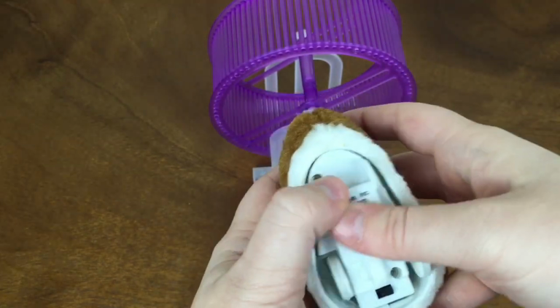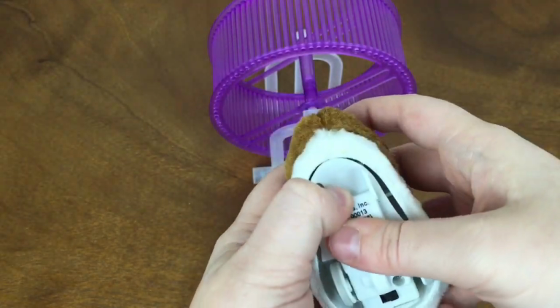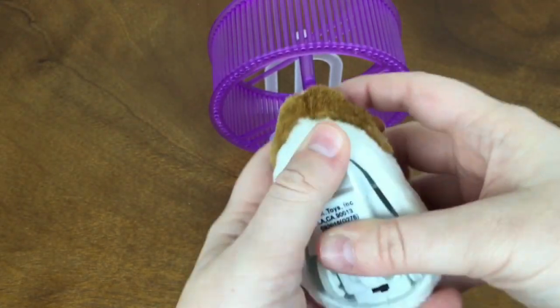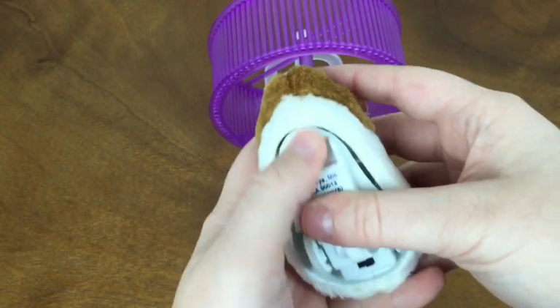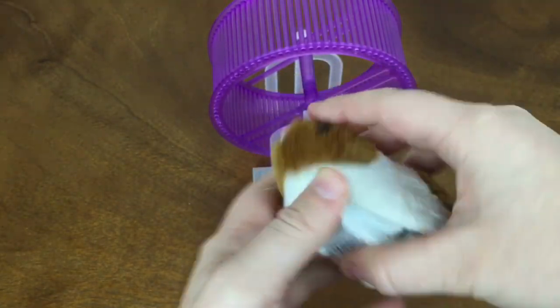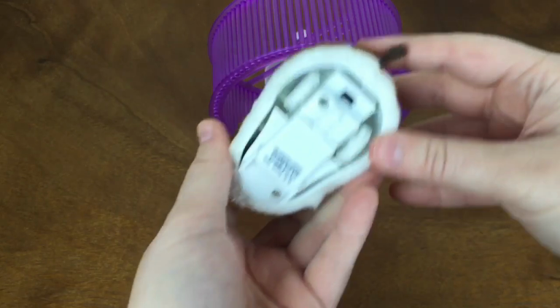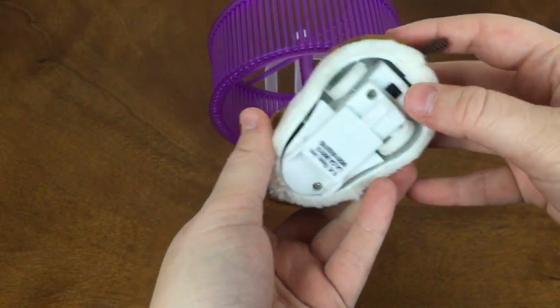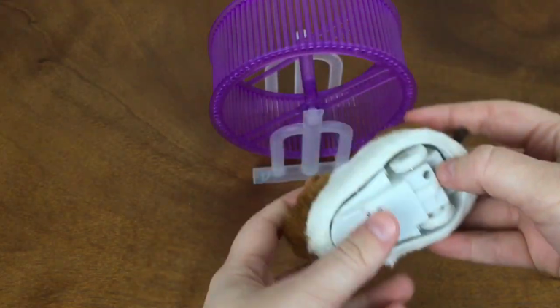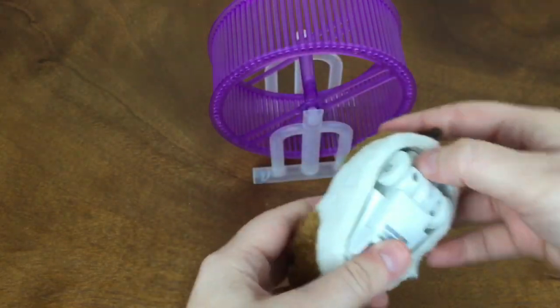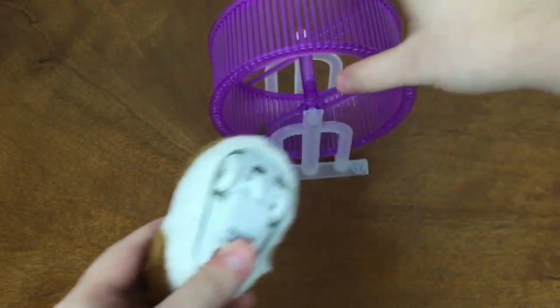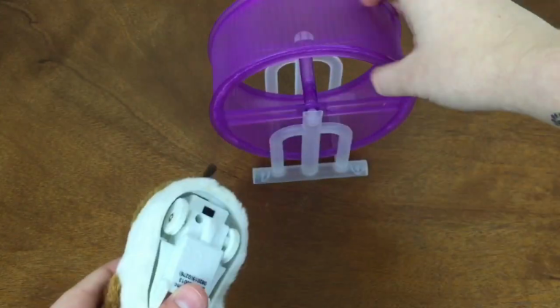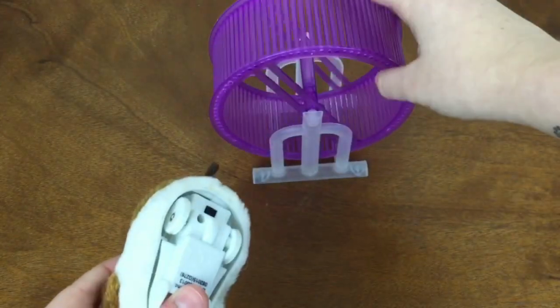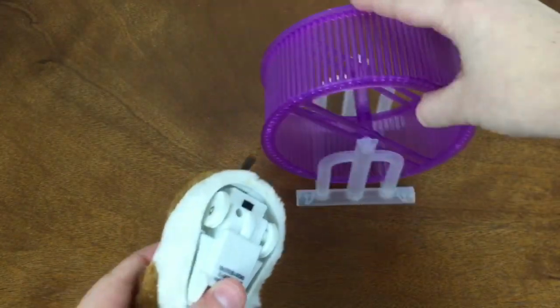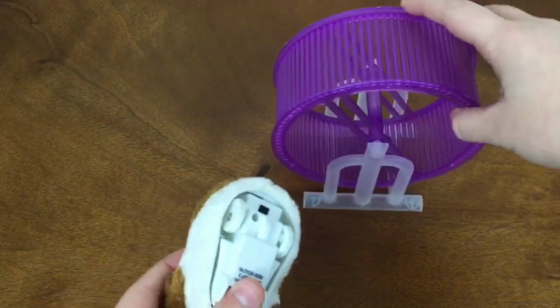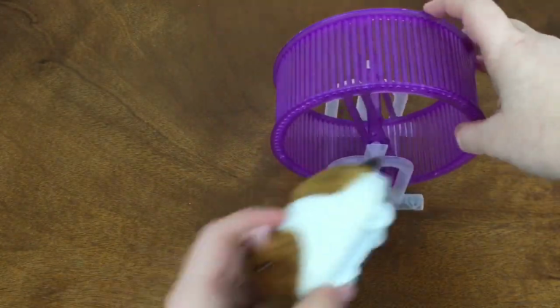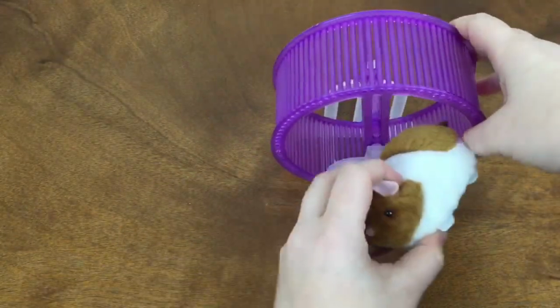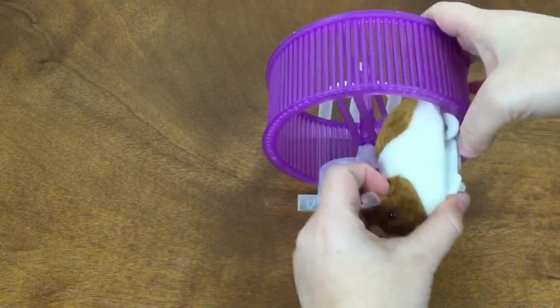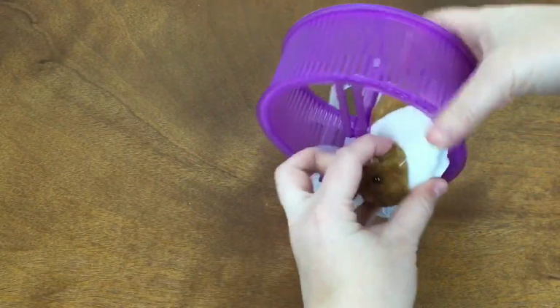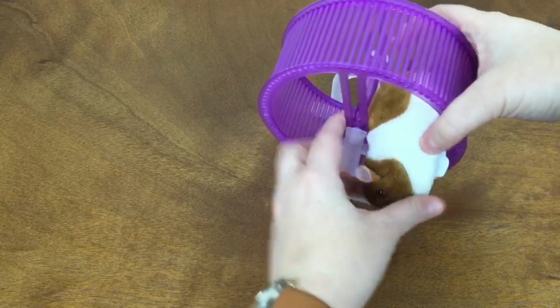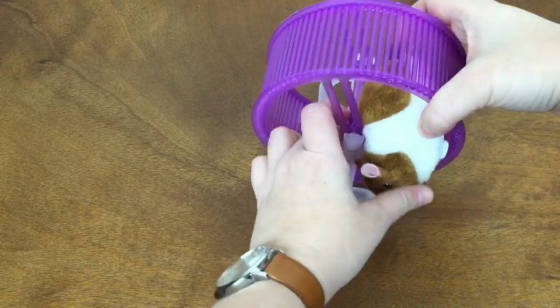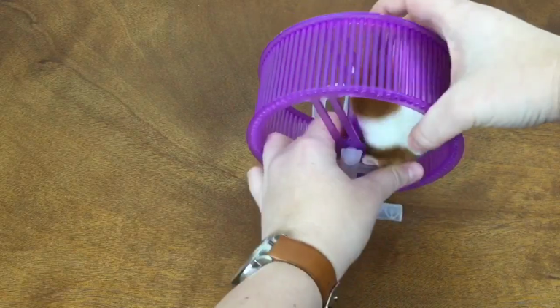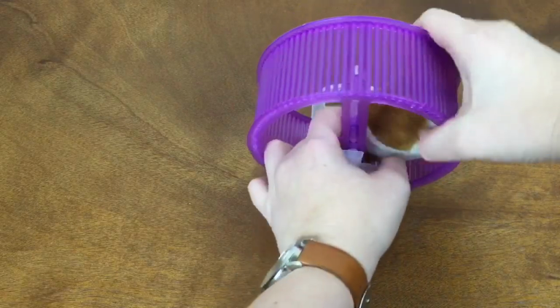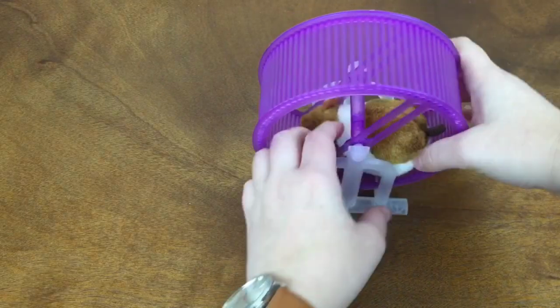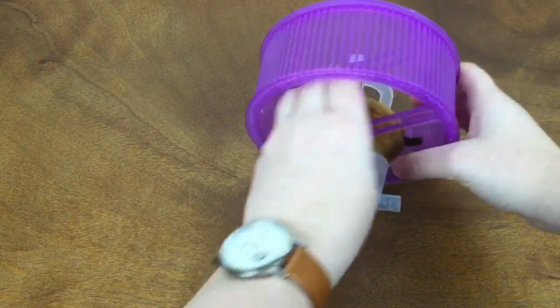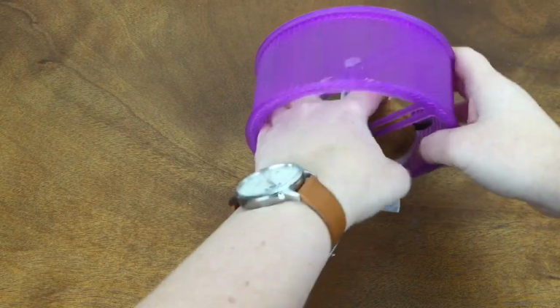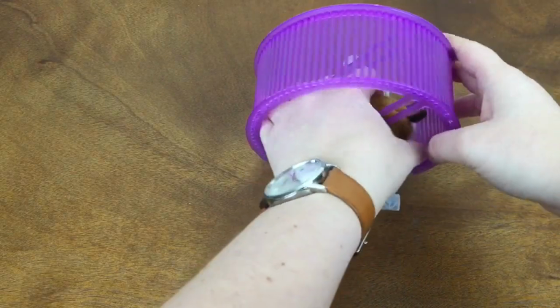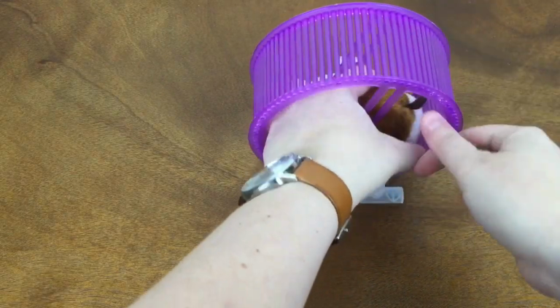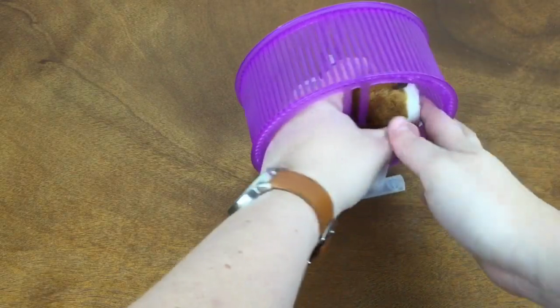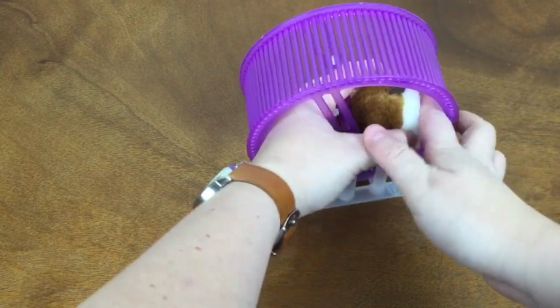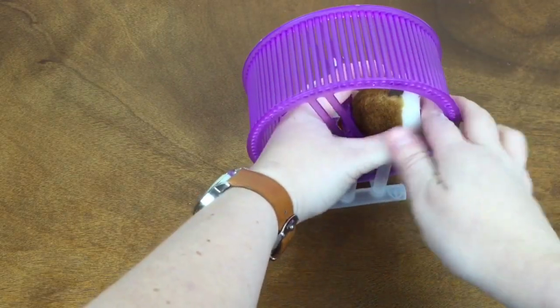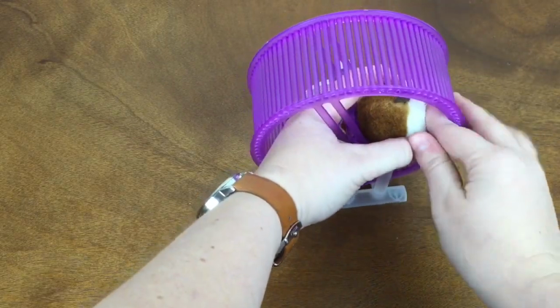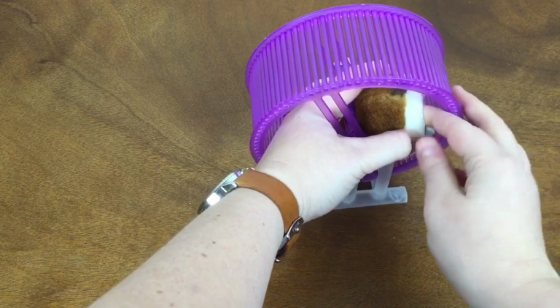It's a little bit annoying, but I did finally find a screwdriver, so the batteries are in. Now we're going to try to put him in the wheel — I'm not sure if I should turn it on first. Let's see if I can get him in here, and then we'll turn it on and see if it works.